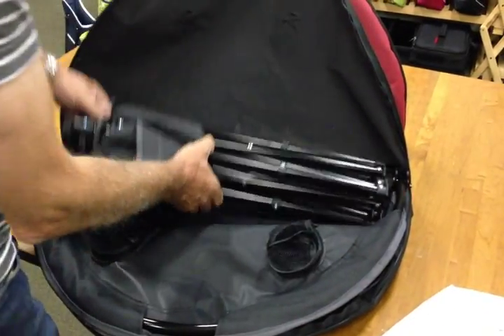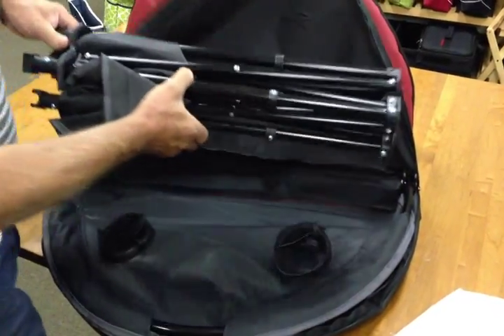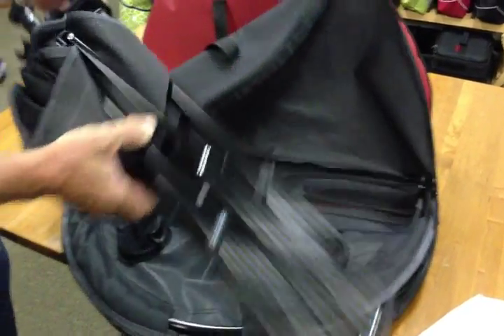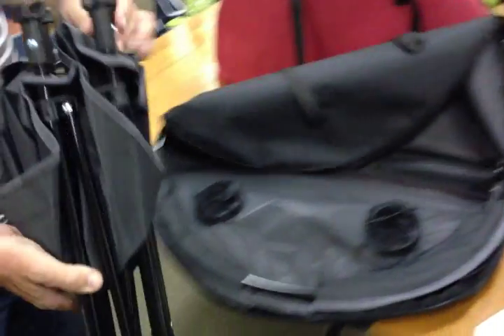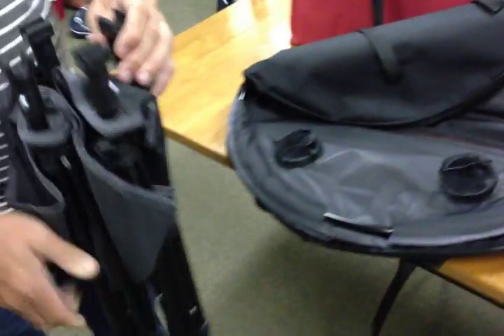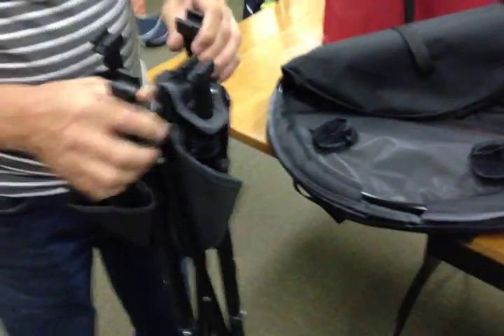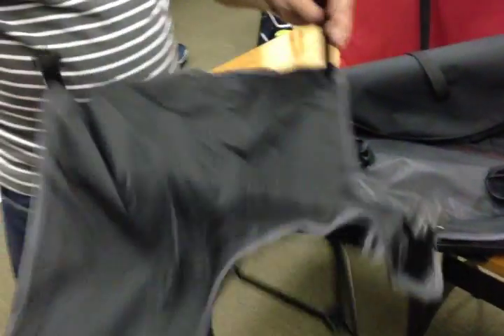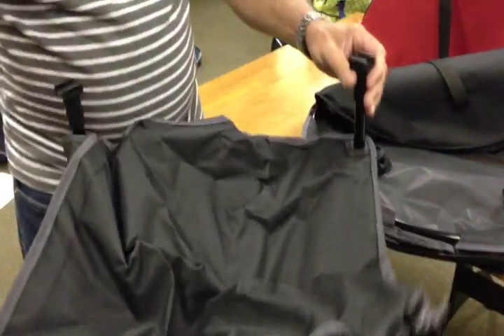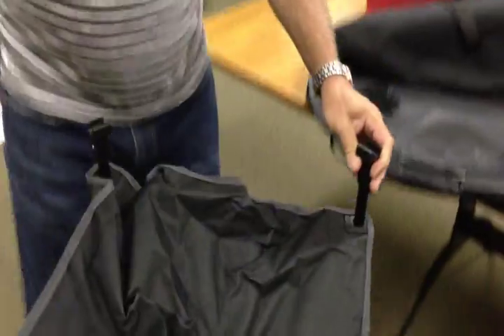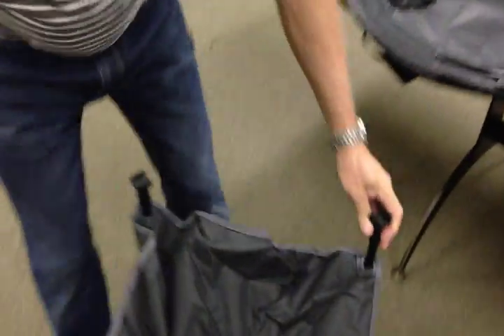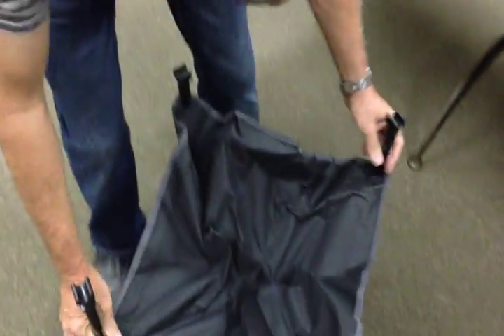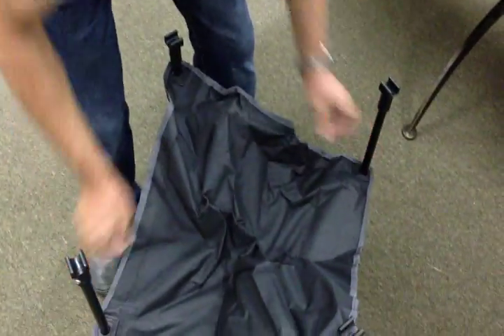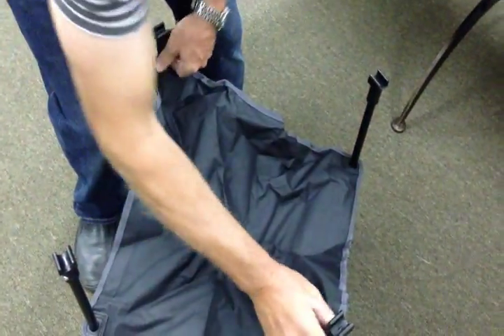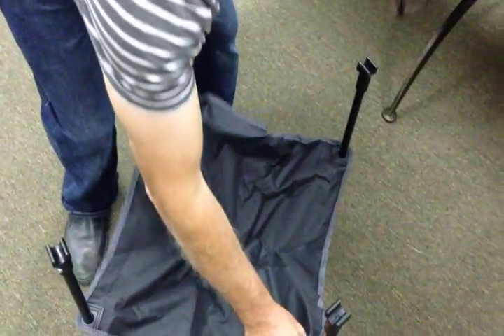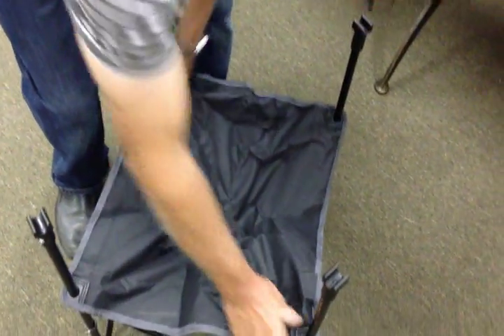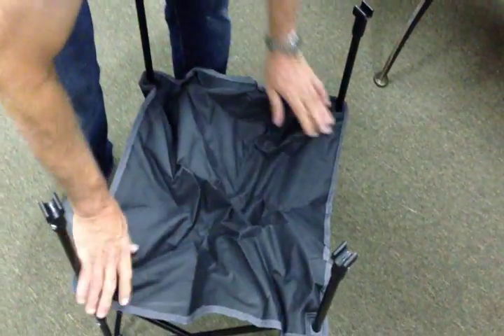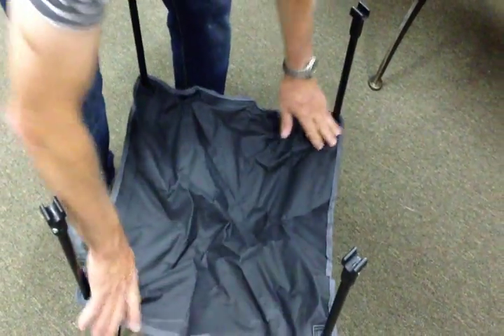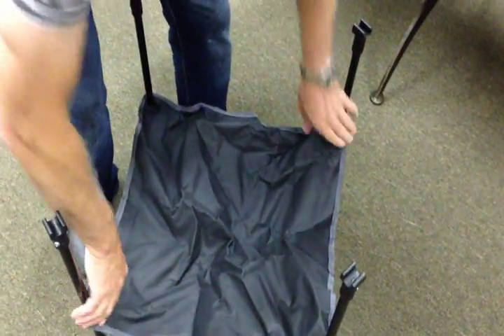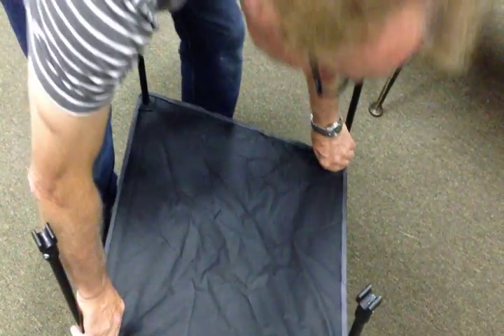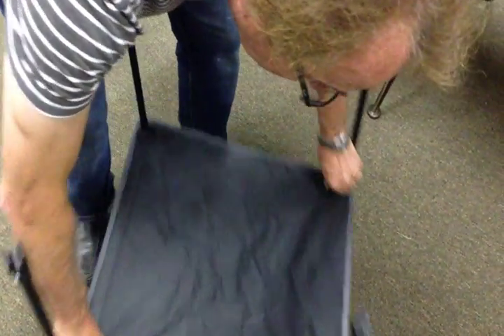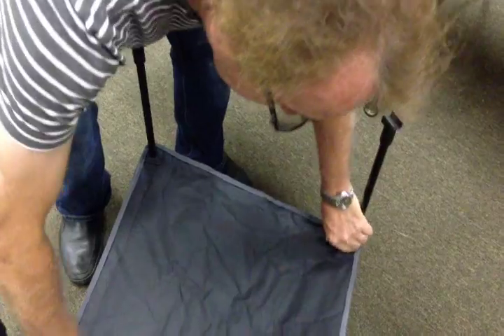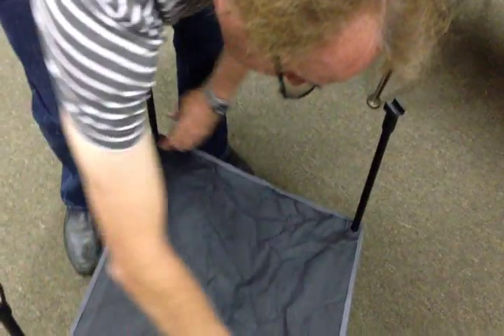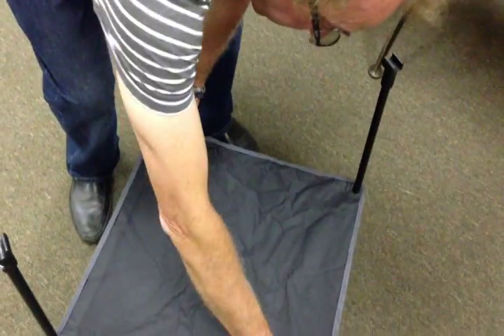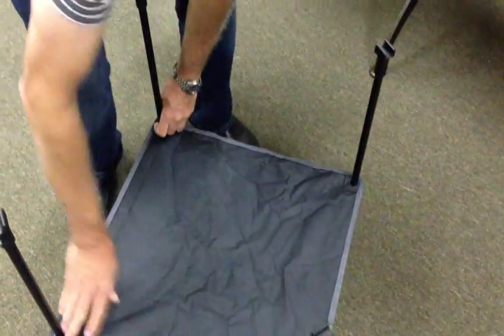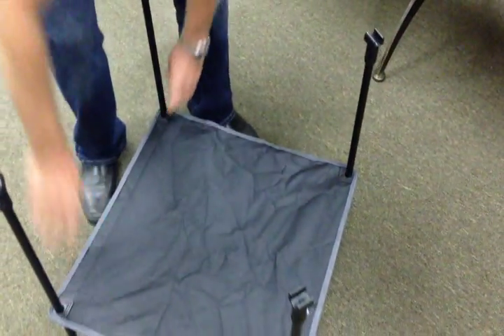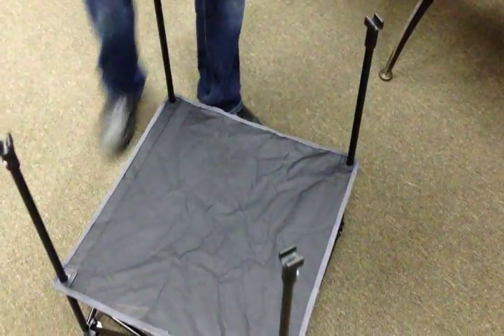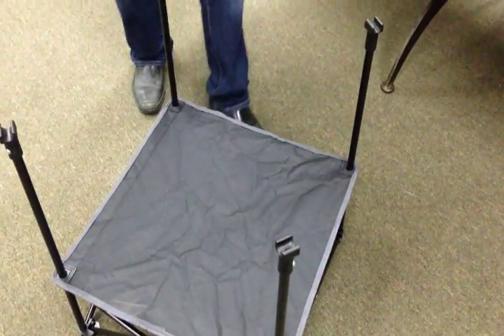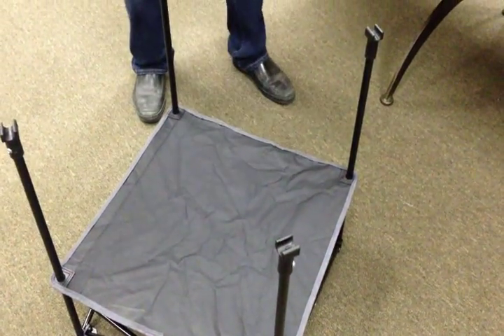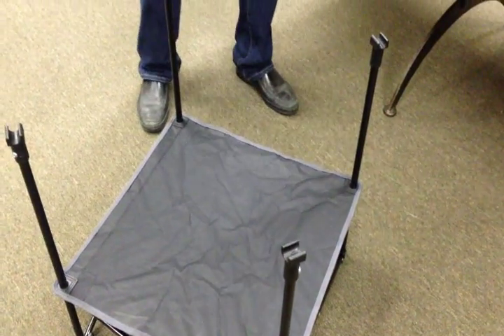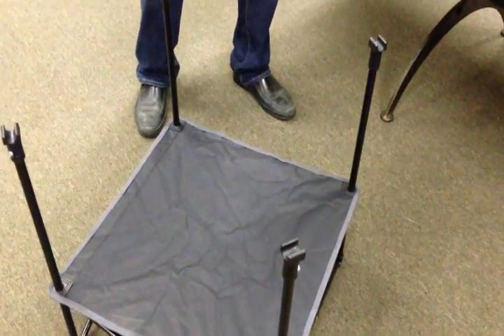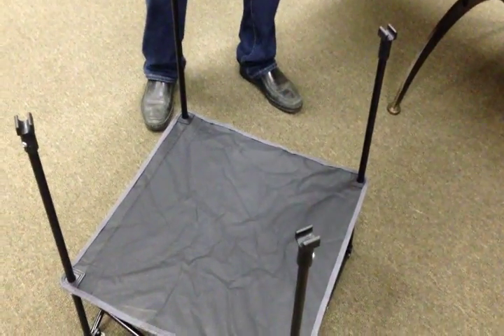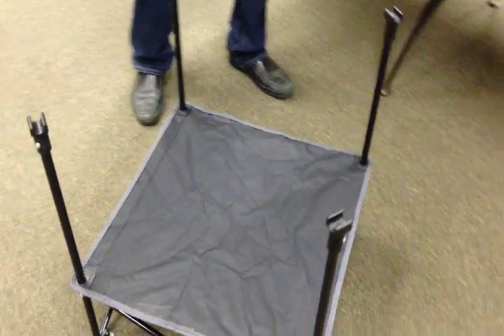The legs come out of here and you open the legs like so. Push it down, push down the second level, open it up to its four firm position.